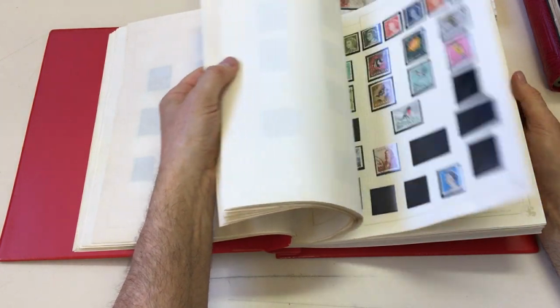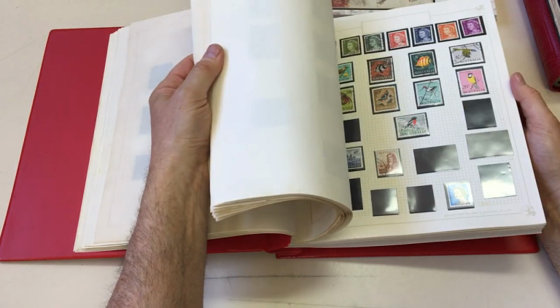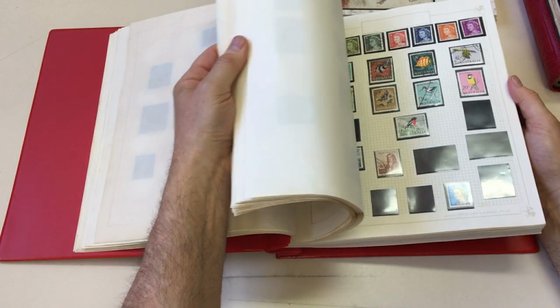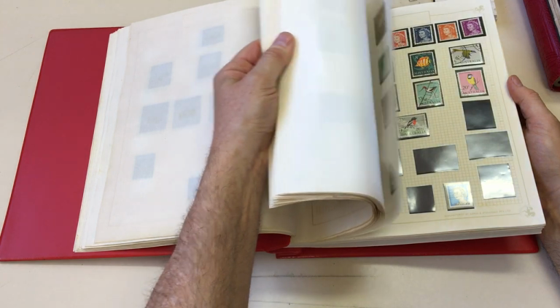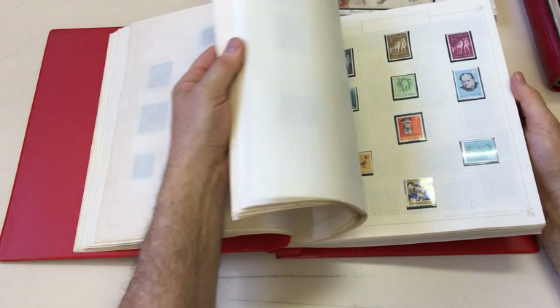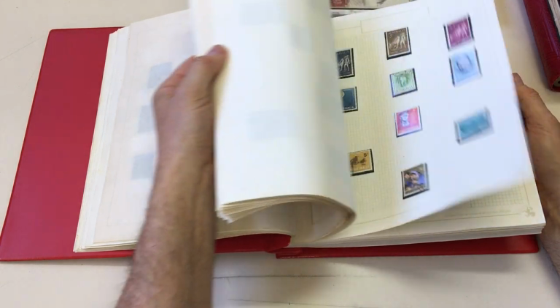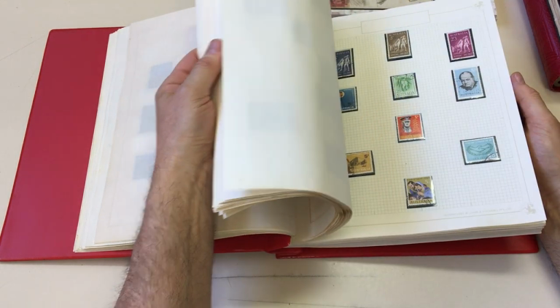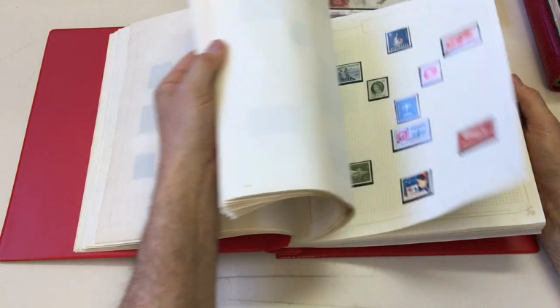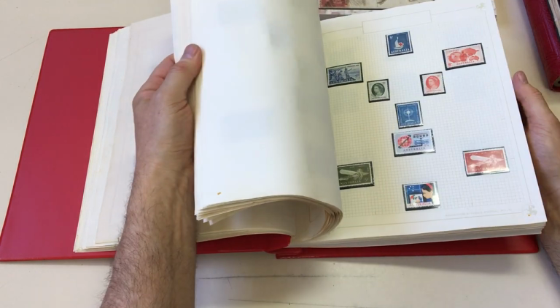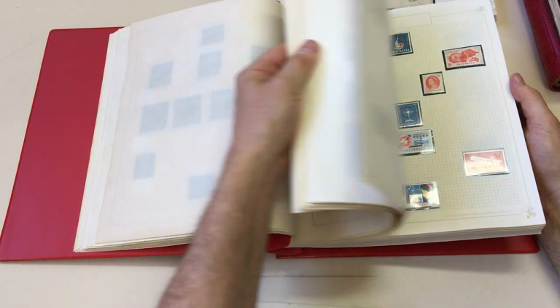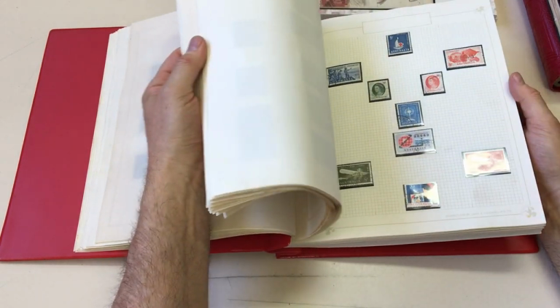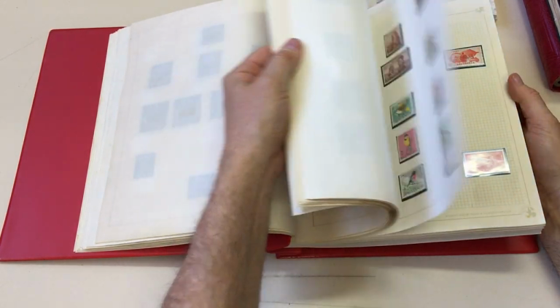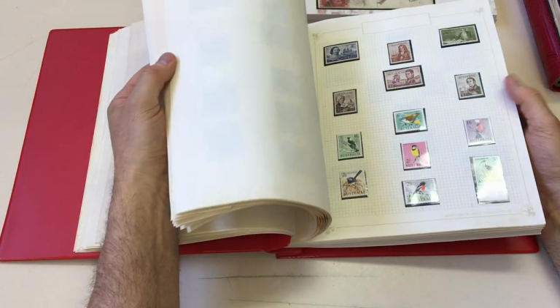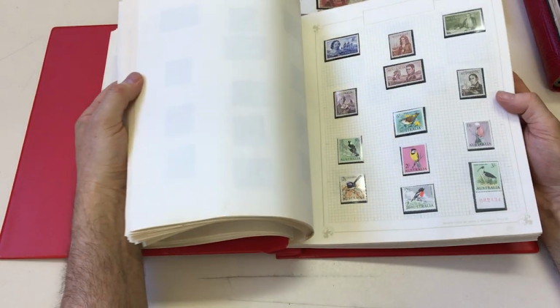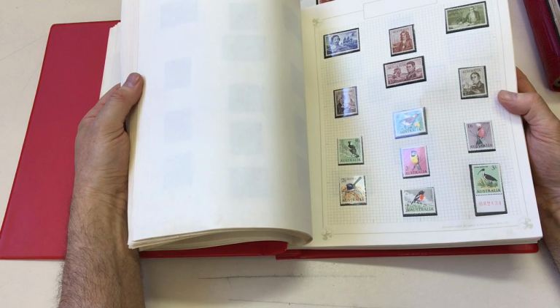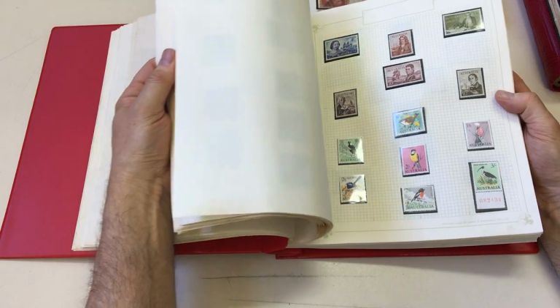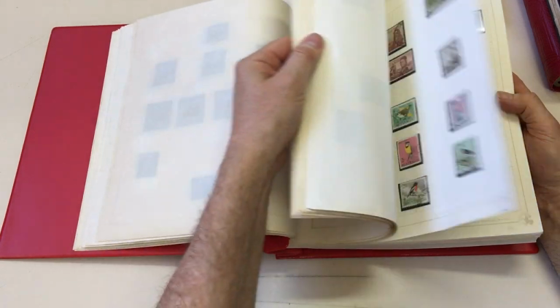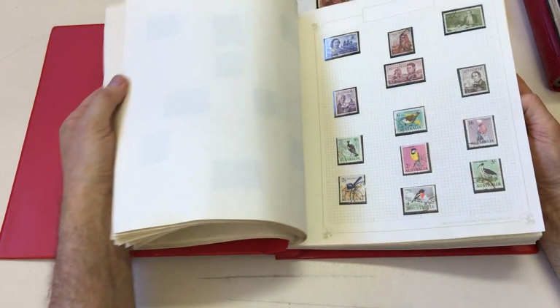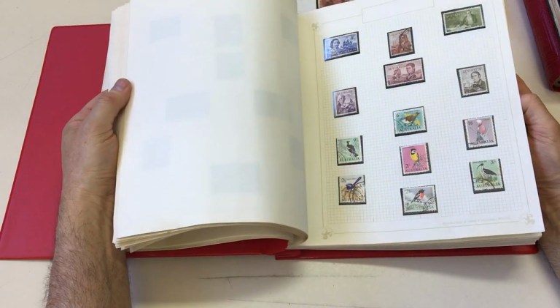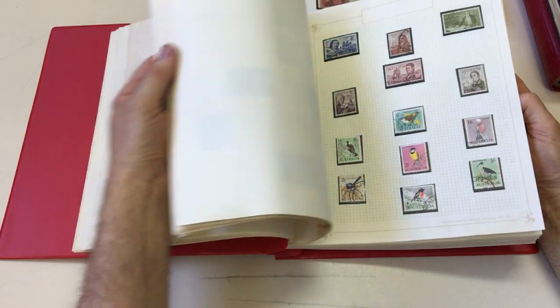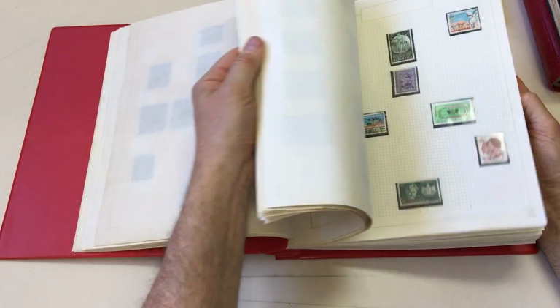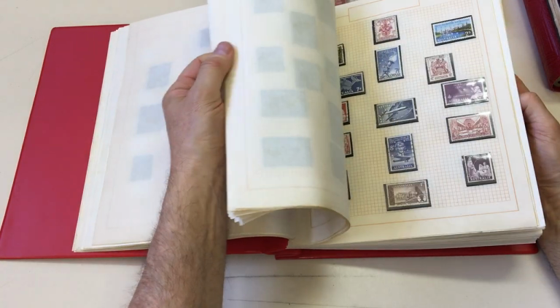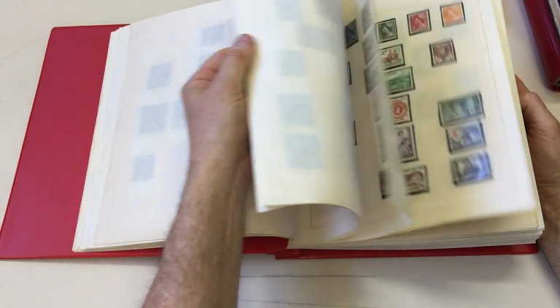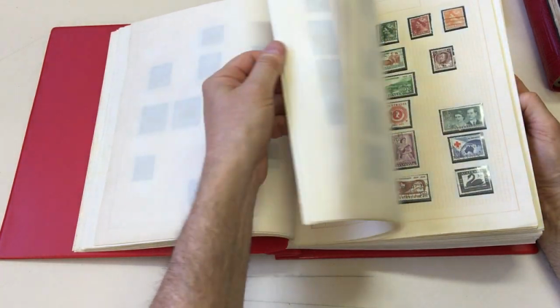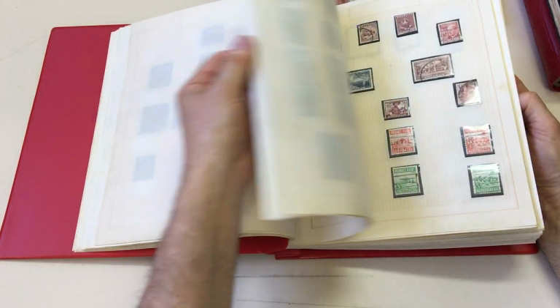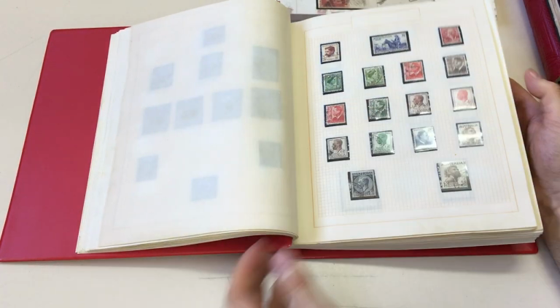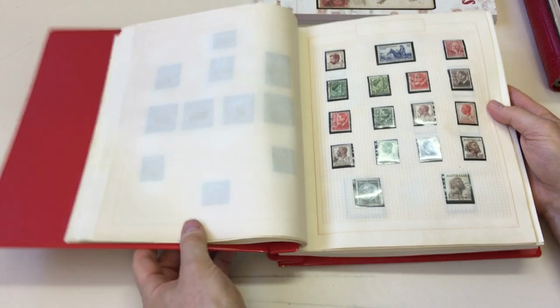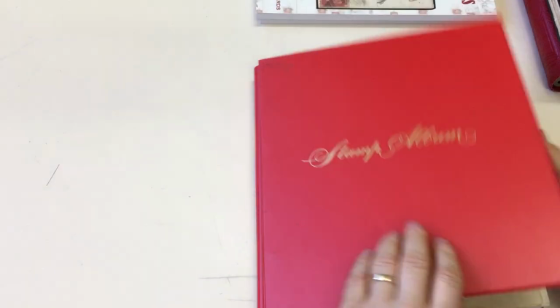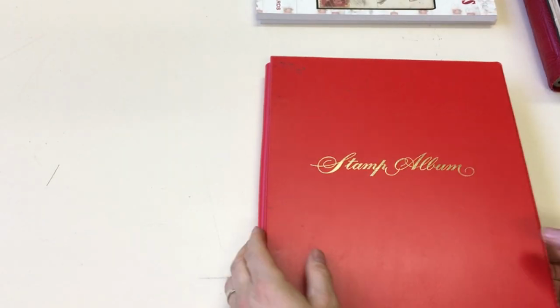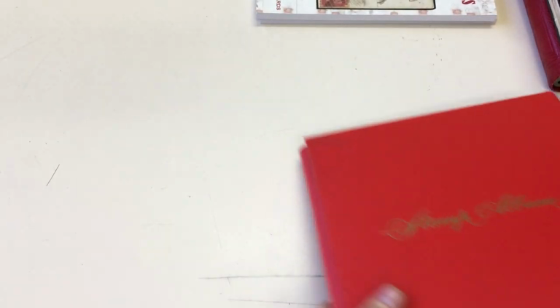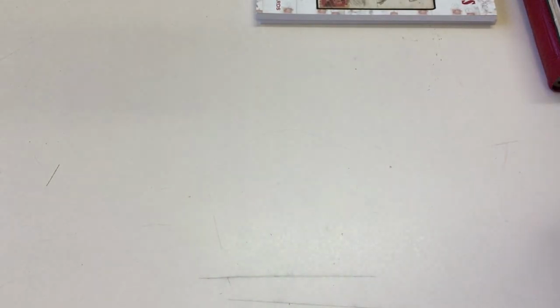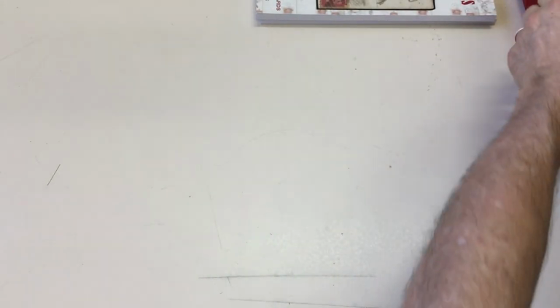Check if the navigators are here — yes, they are. Mint and used. First of four volumes.